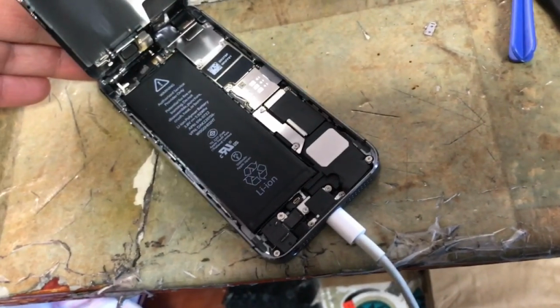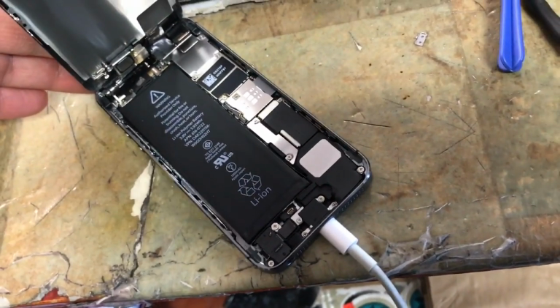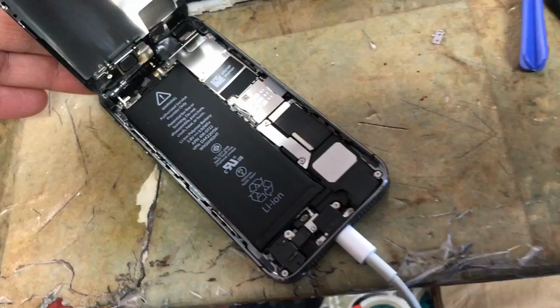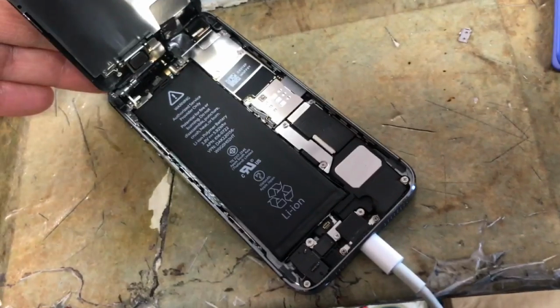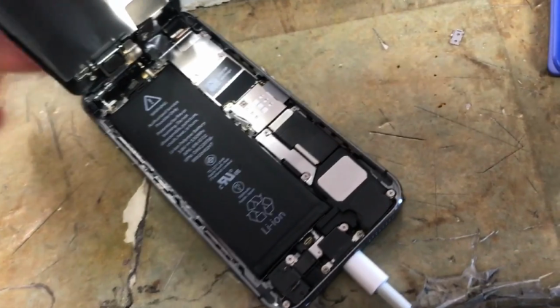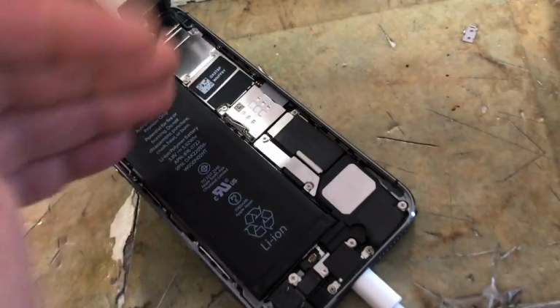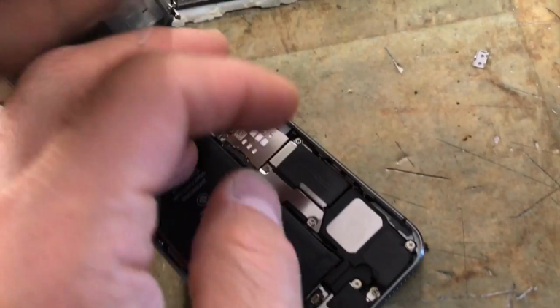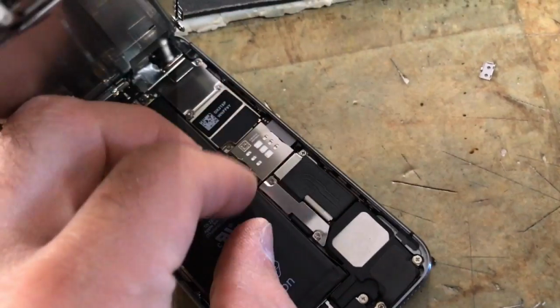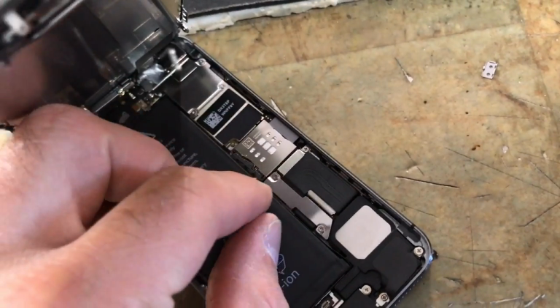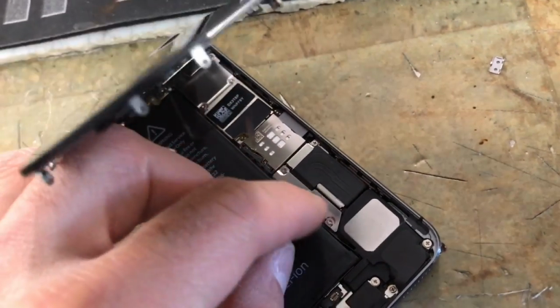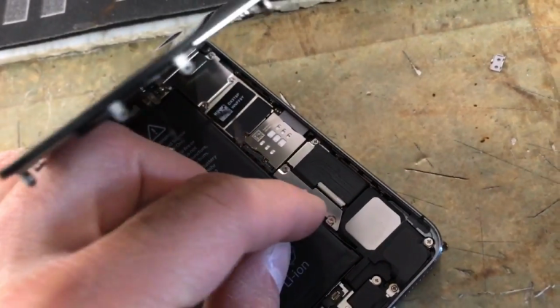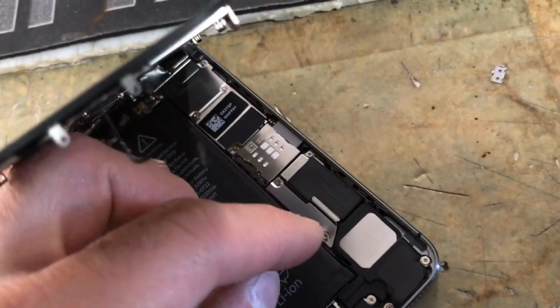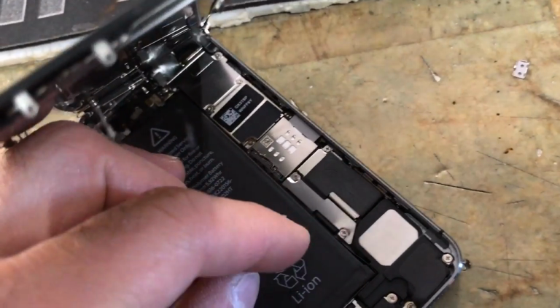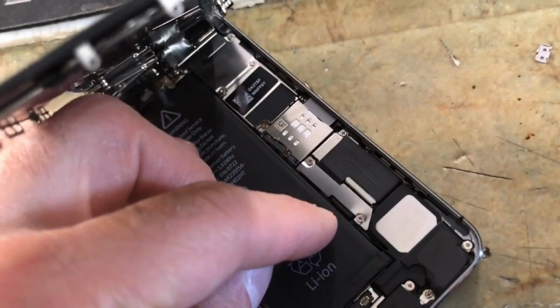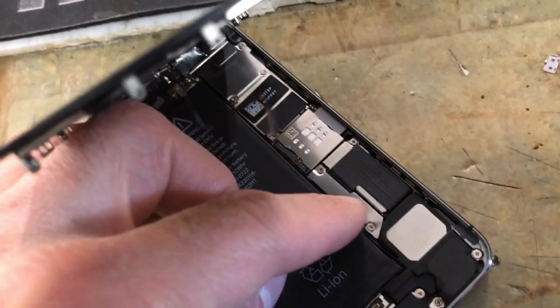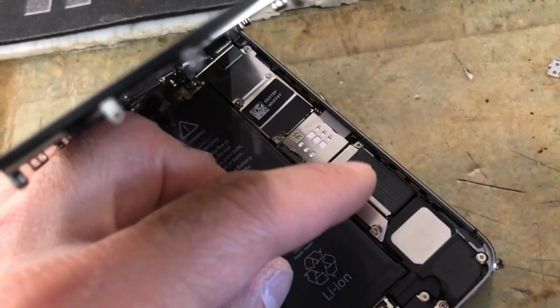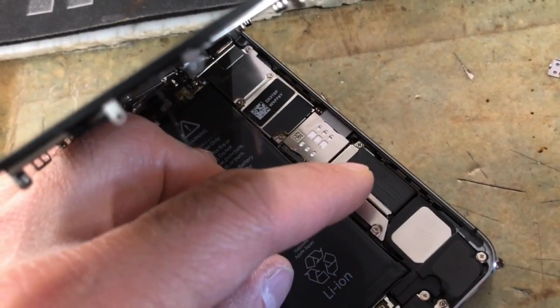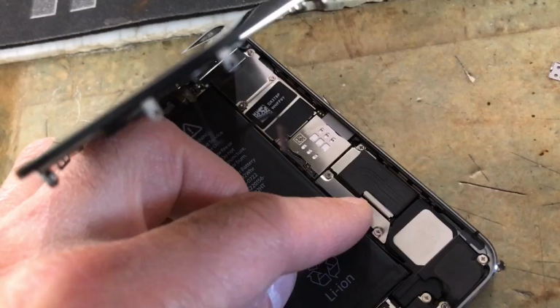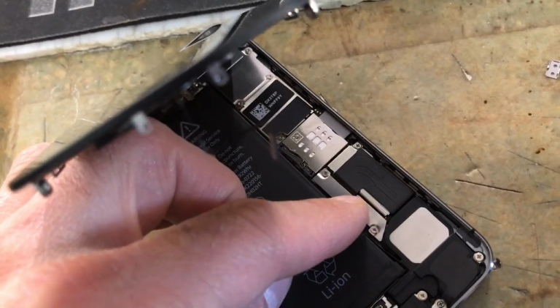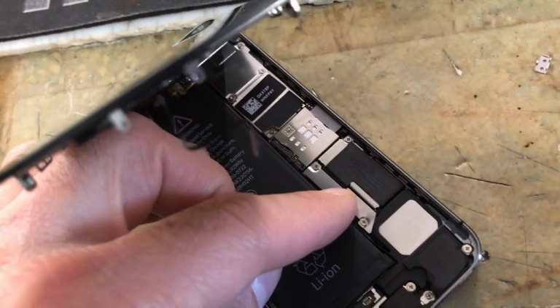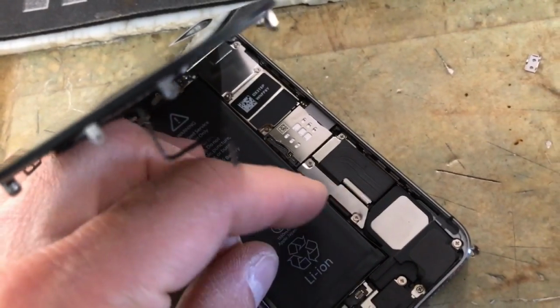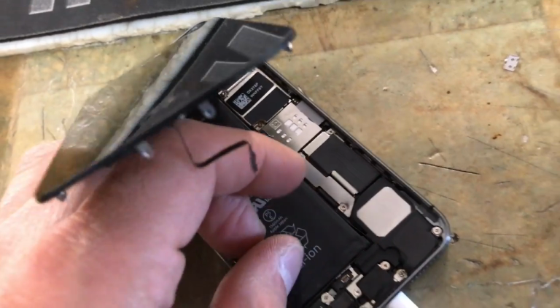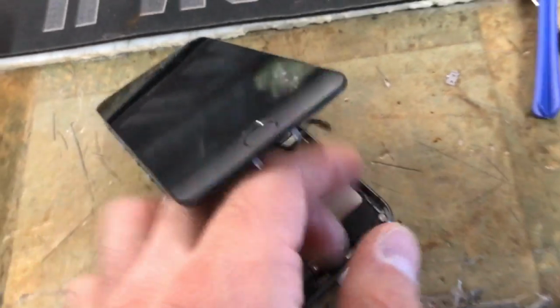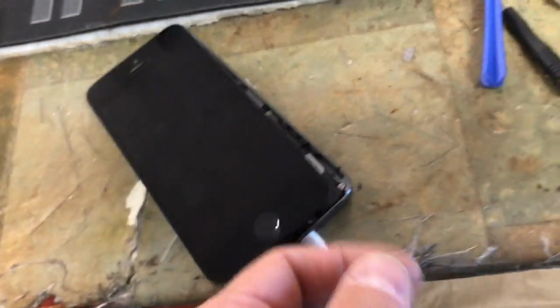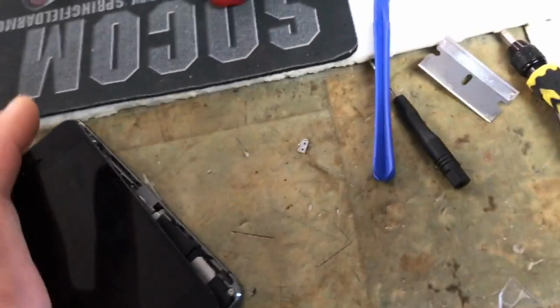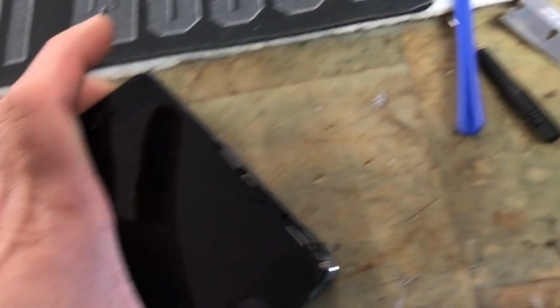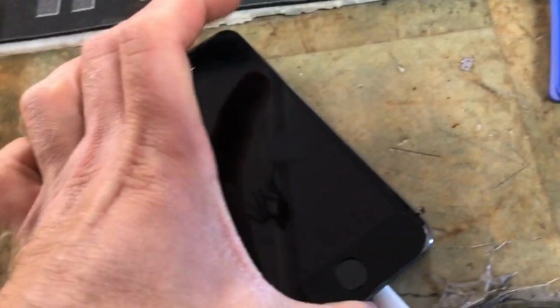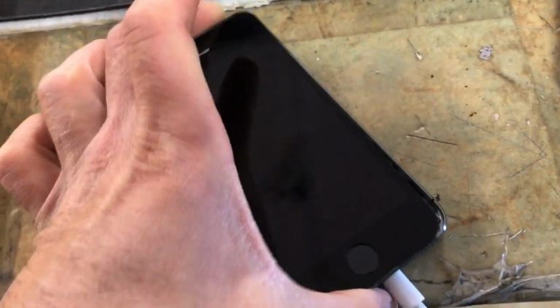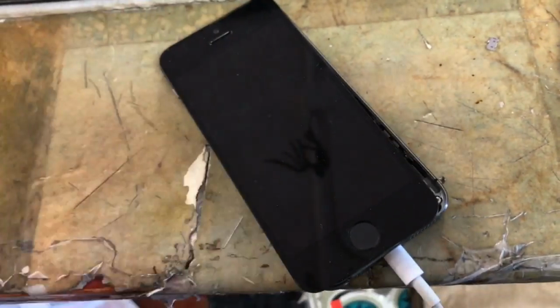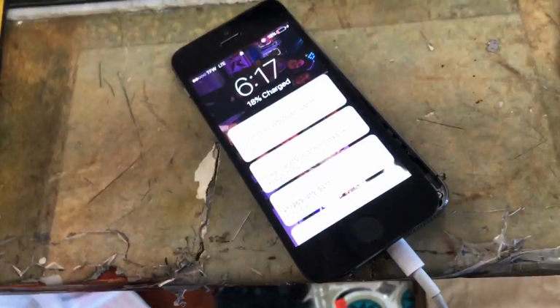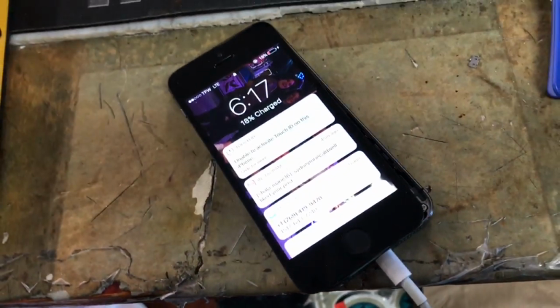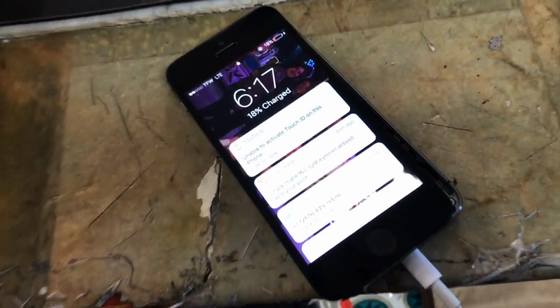Make sure you do it from the bottom, lift it up, and you're going to unscrew these two screws here and disconnect your battery cable, reconnect it, and there you go. Guess what happens? That starts happening.